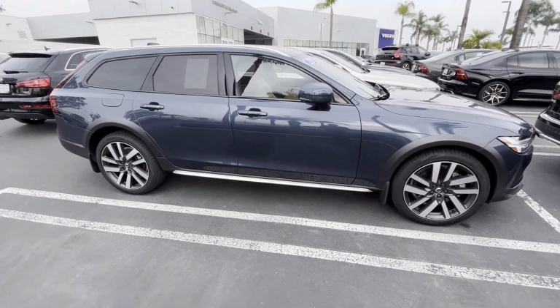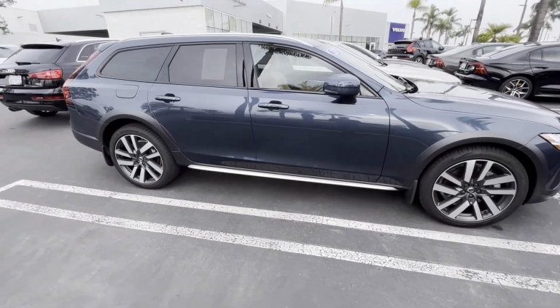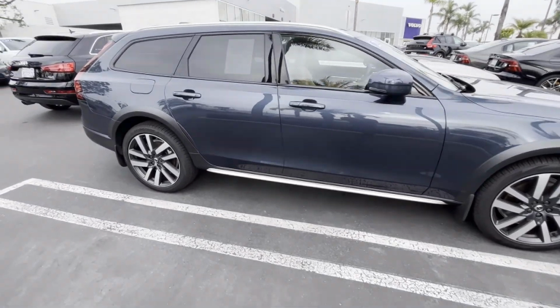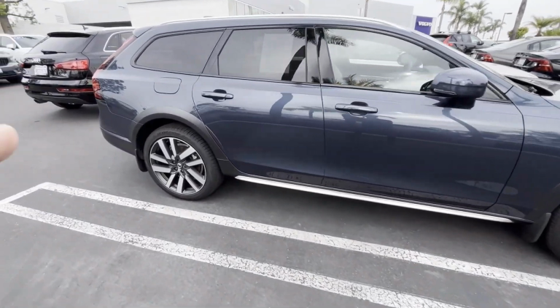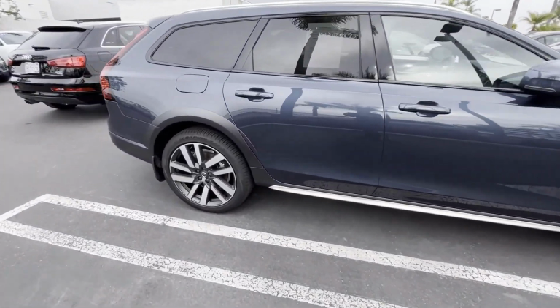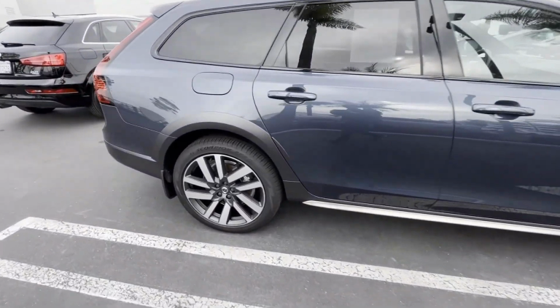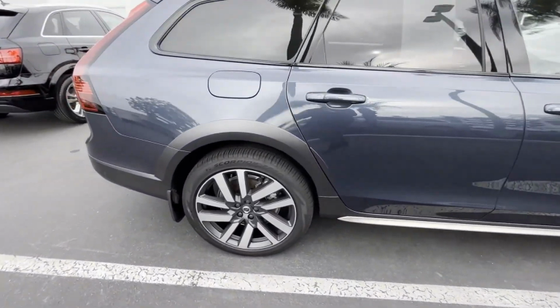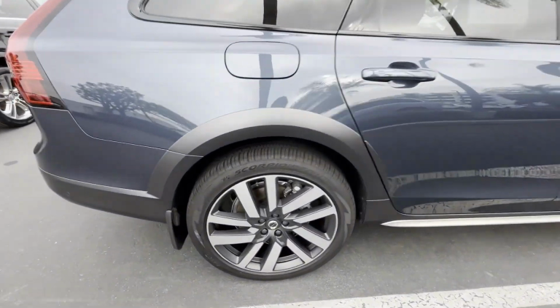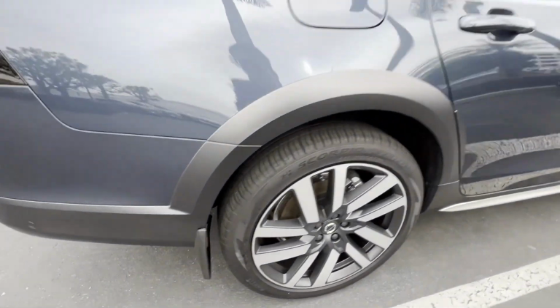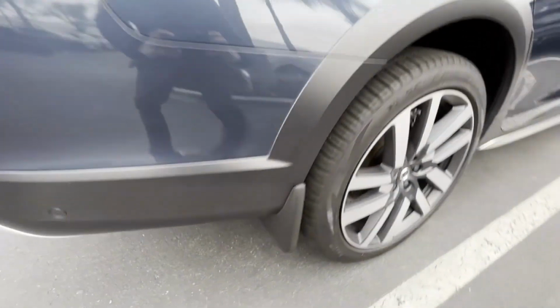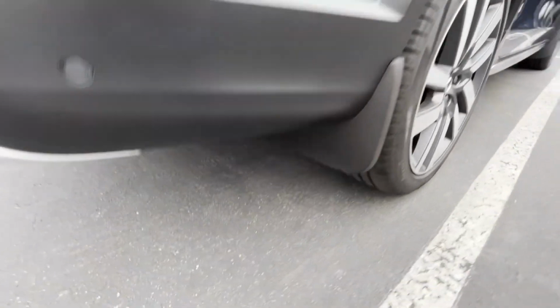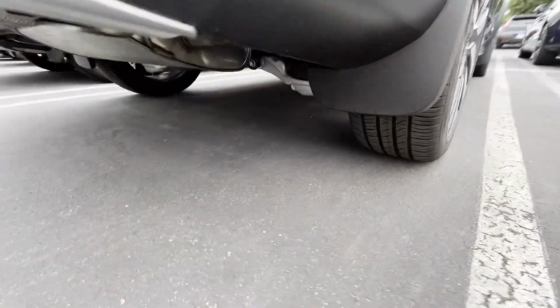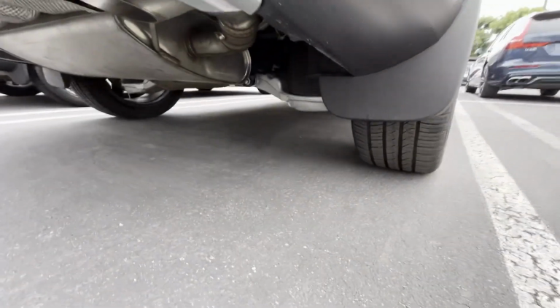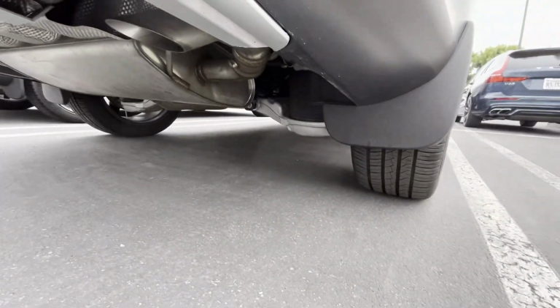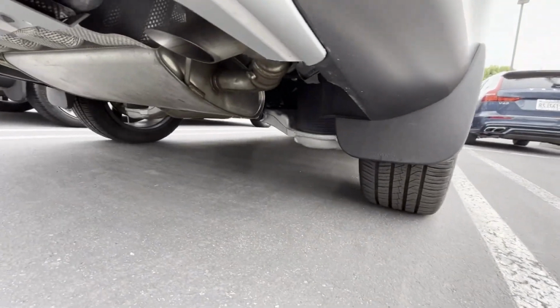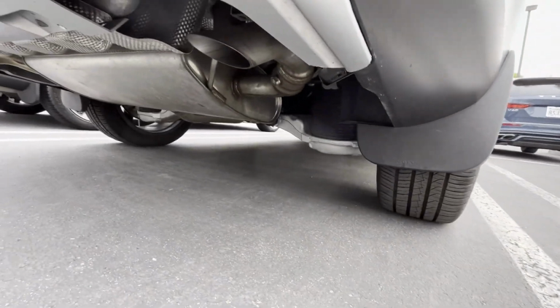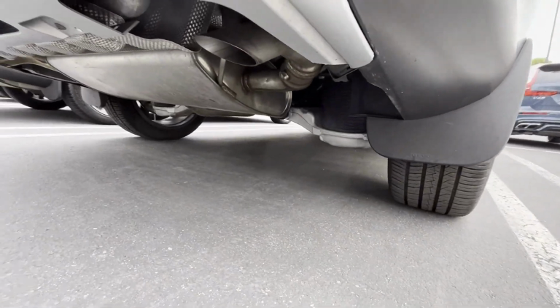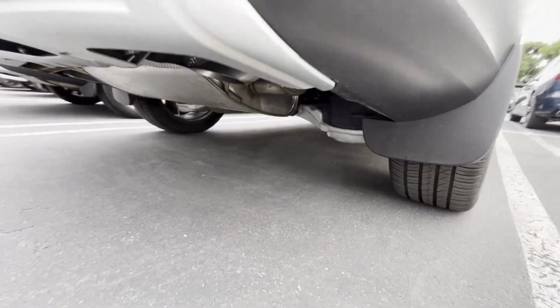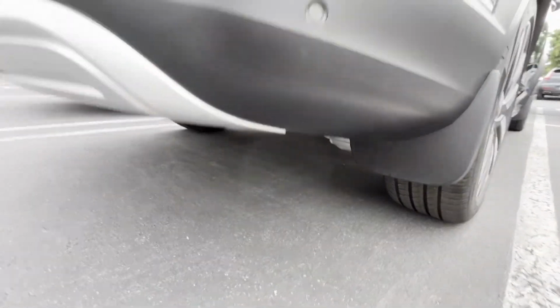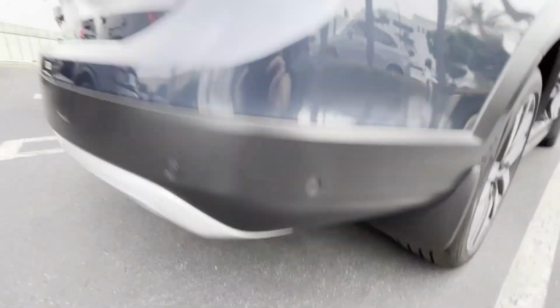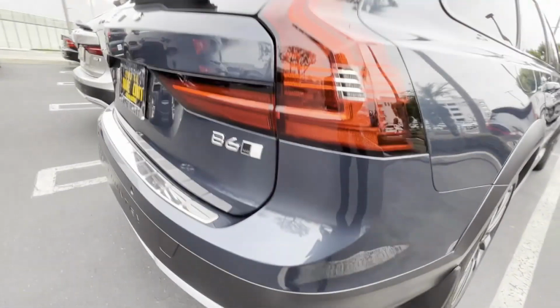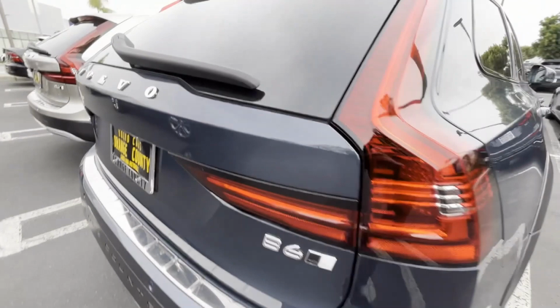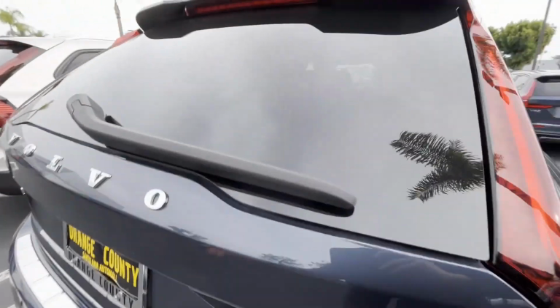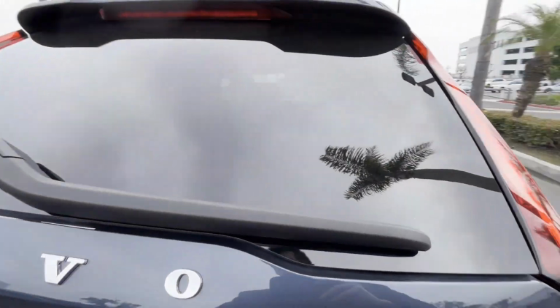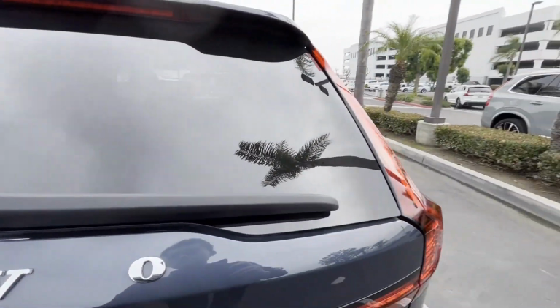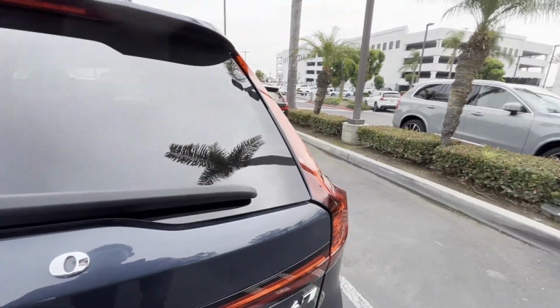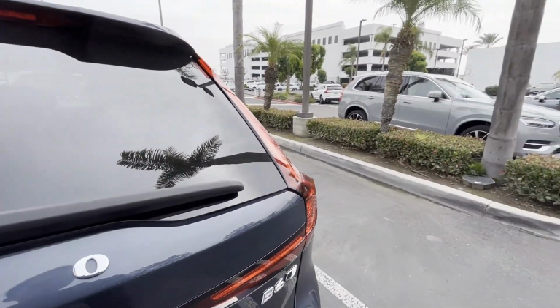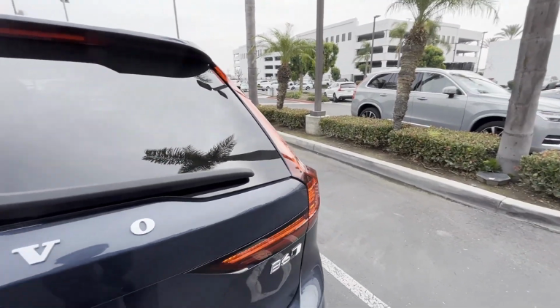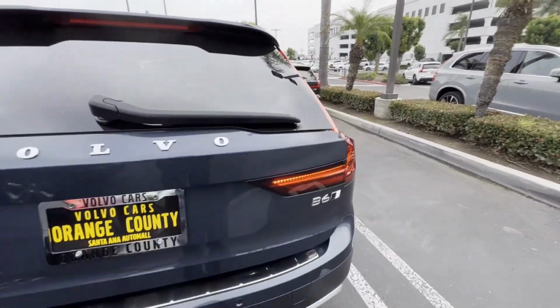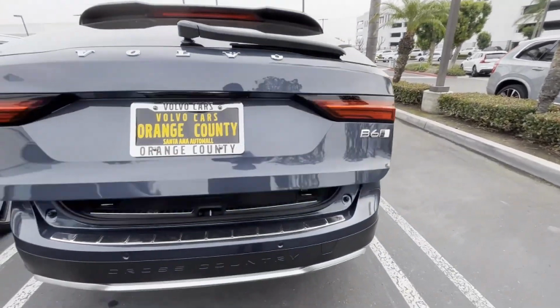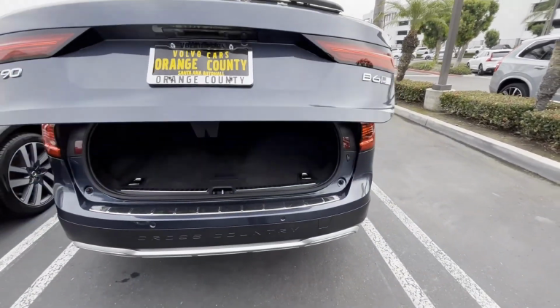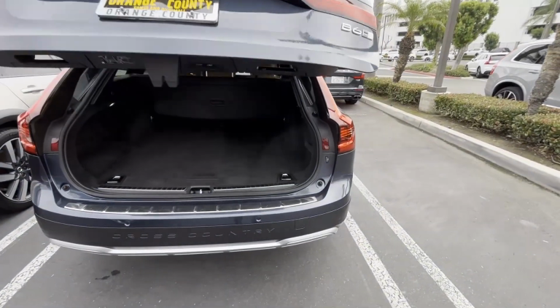It is equipped with the rear air suspension. As you can see right down over here, it has the rear air shocks.